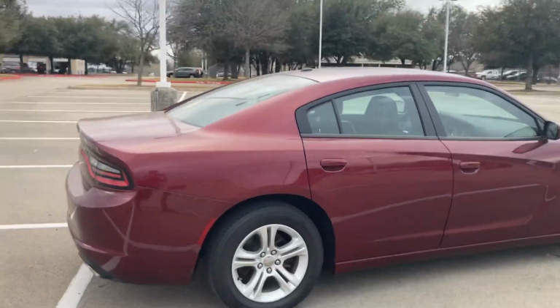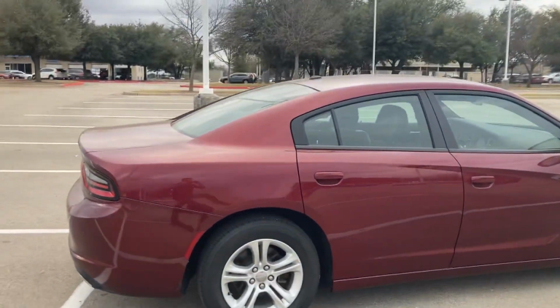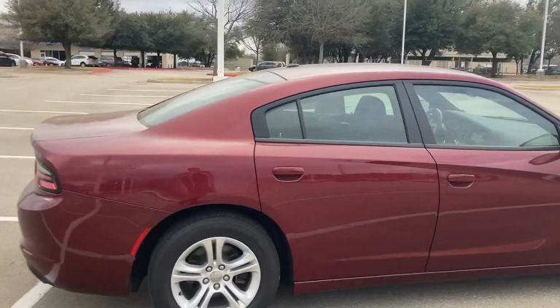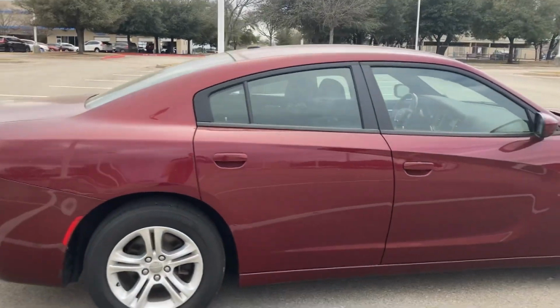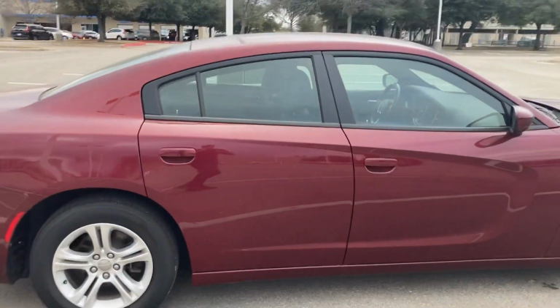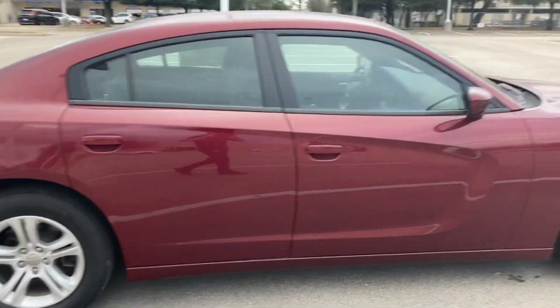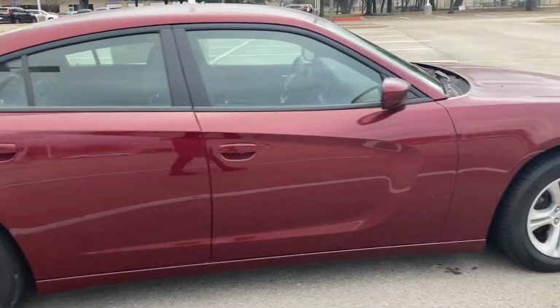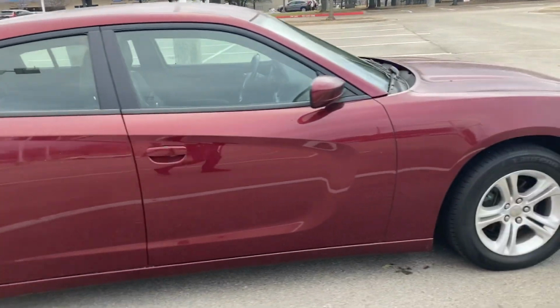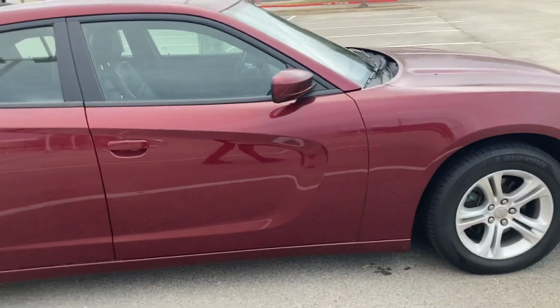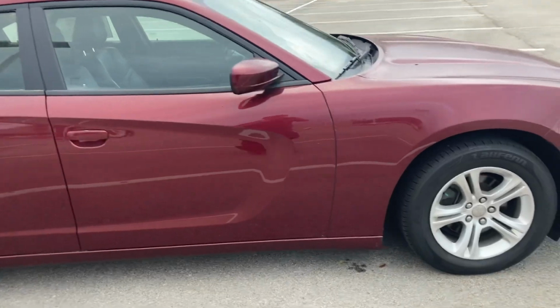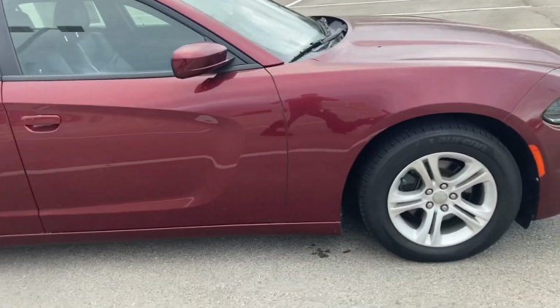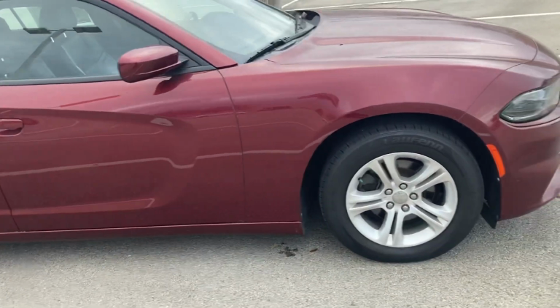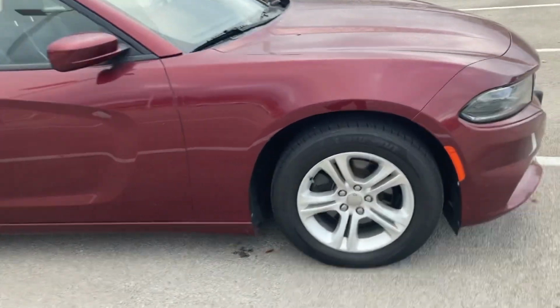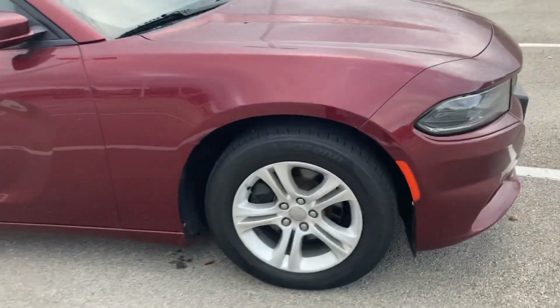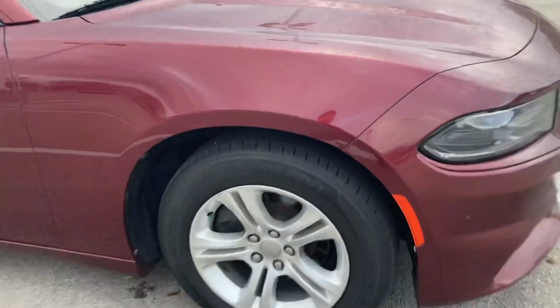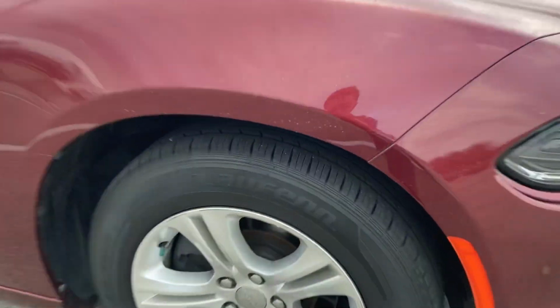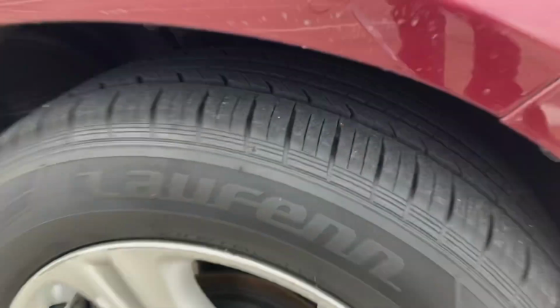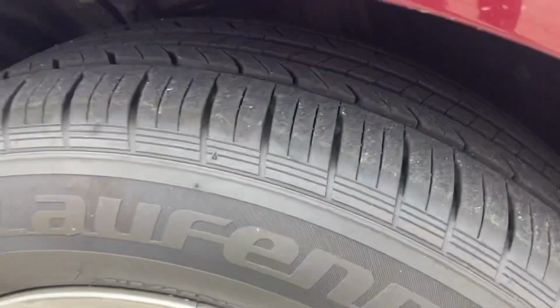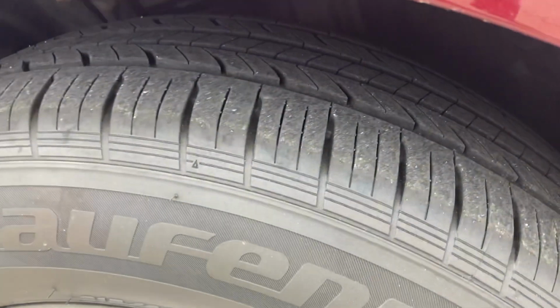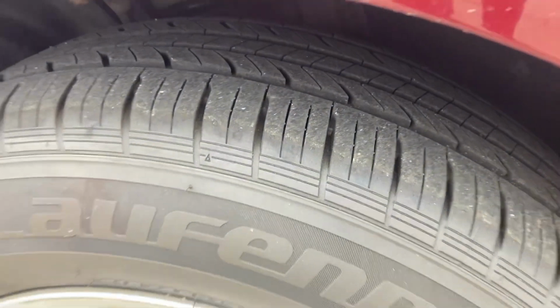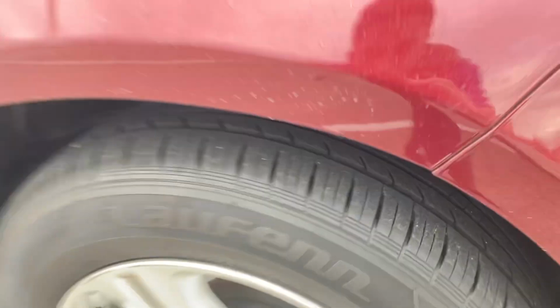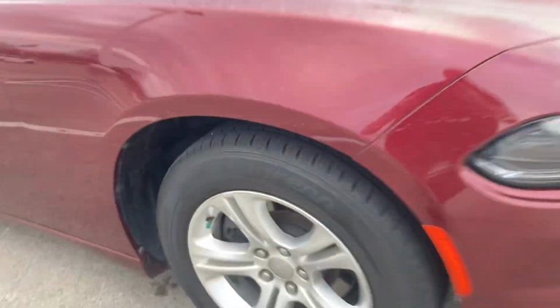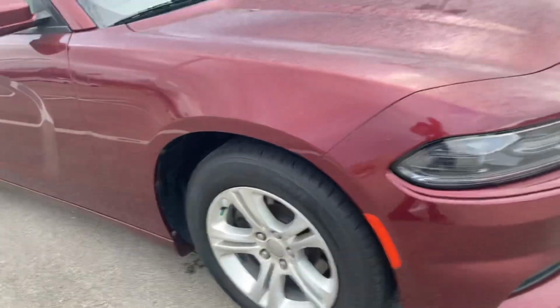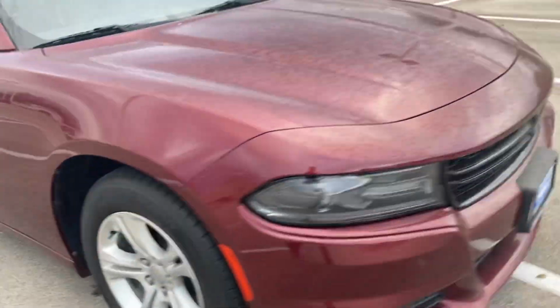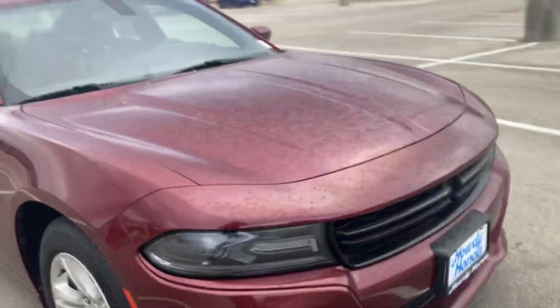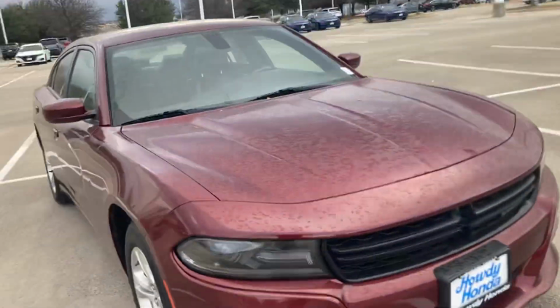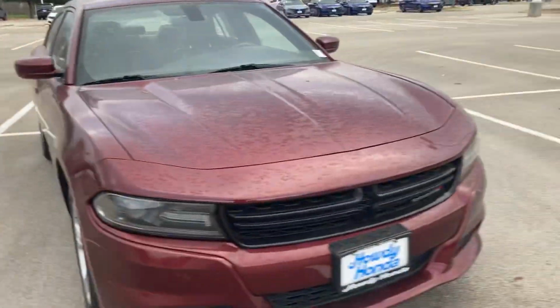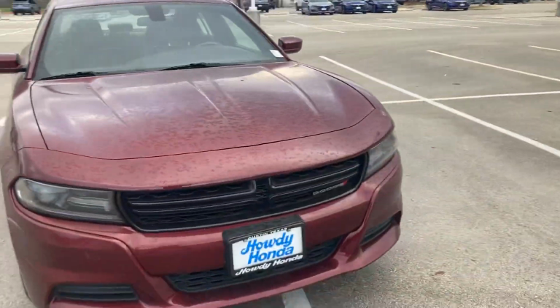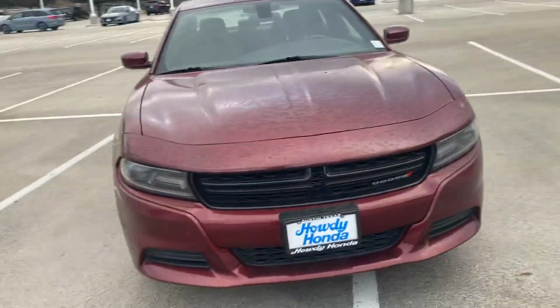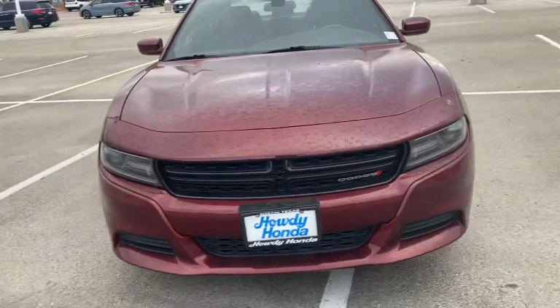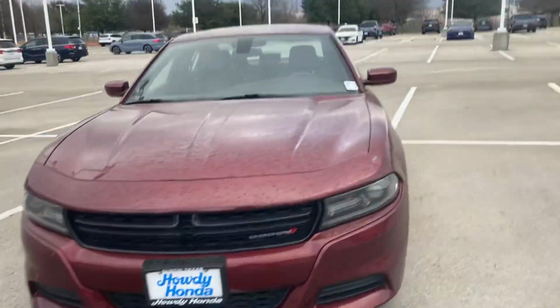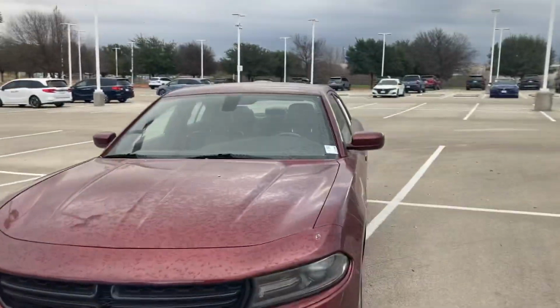So I'm just giving you a full walk-around so you can look at this thing in a little better detail. The tires are looking really good on there as well. So yeah, this is the 2019 Dodge Charger that we've got.